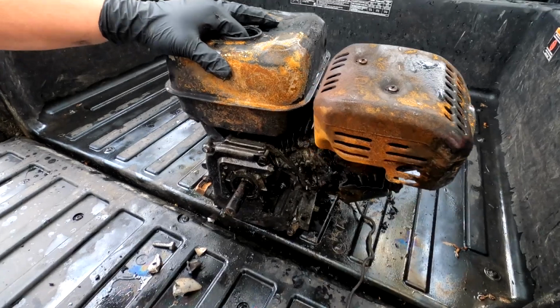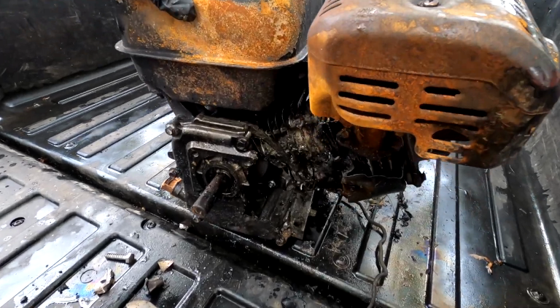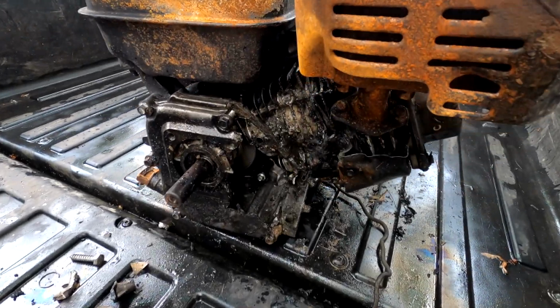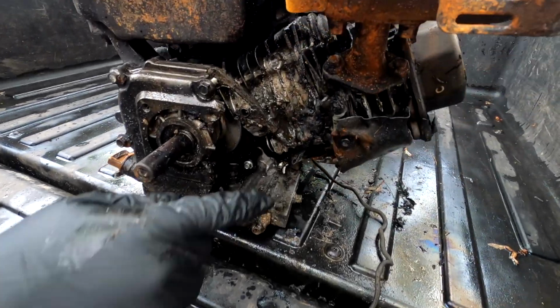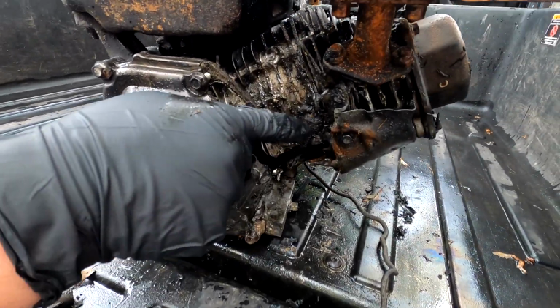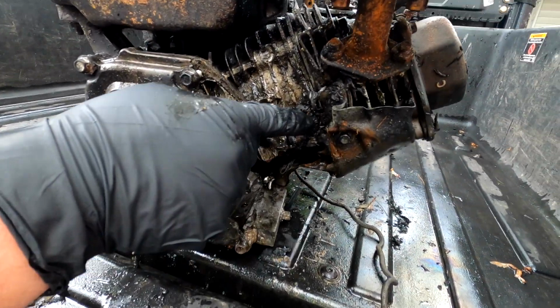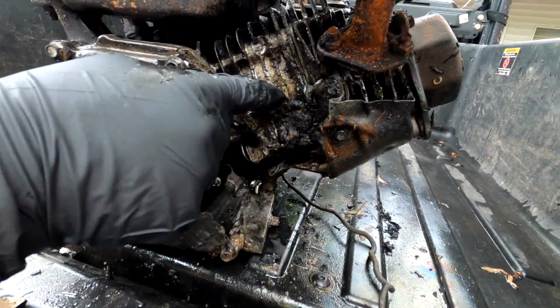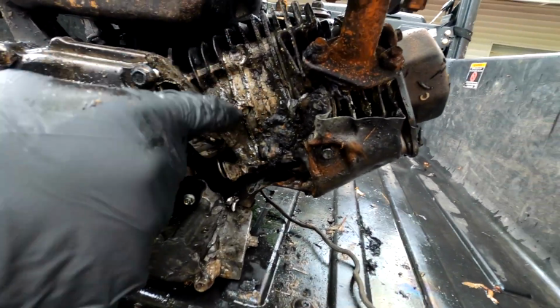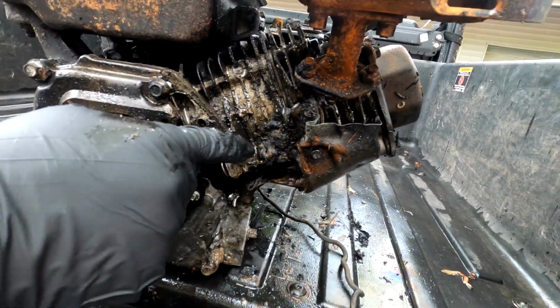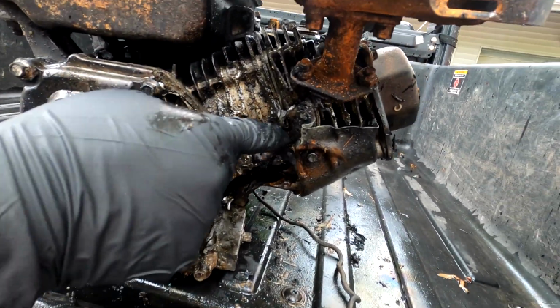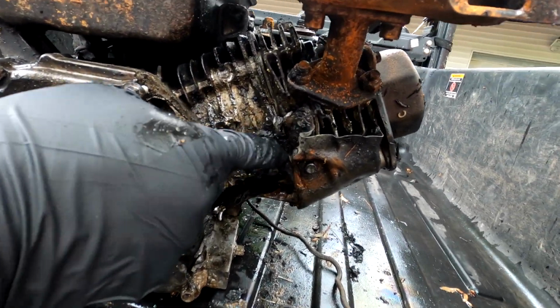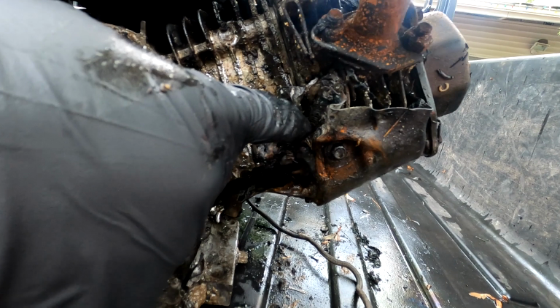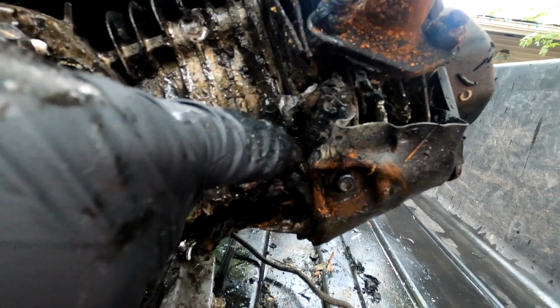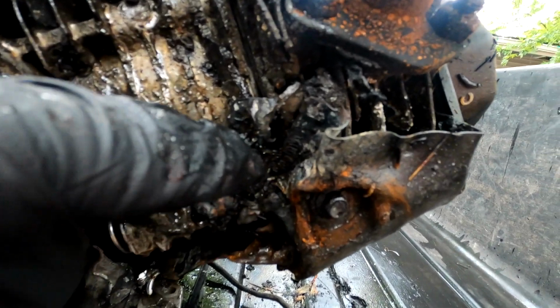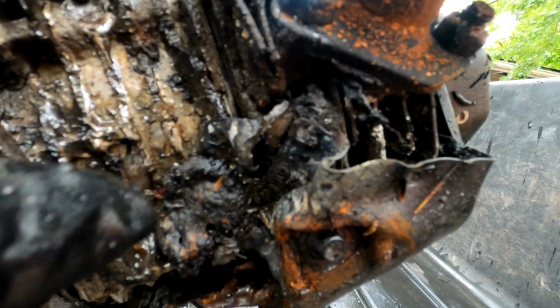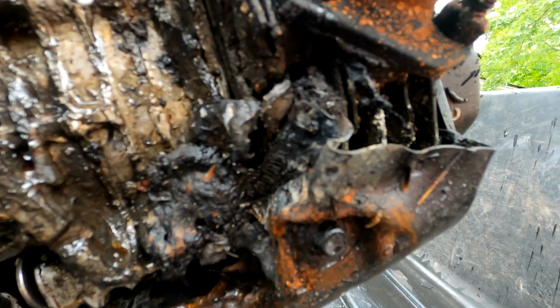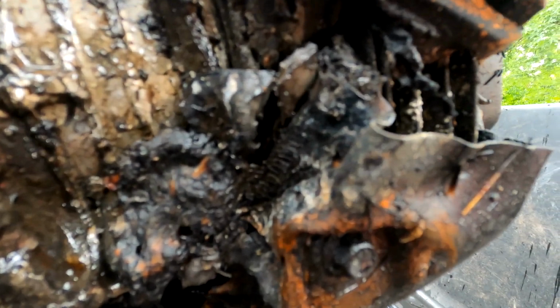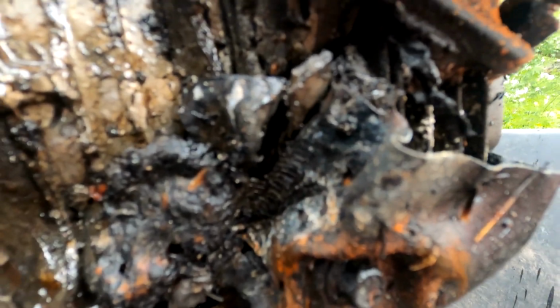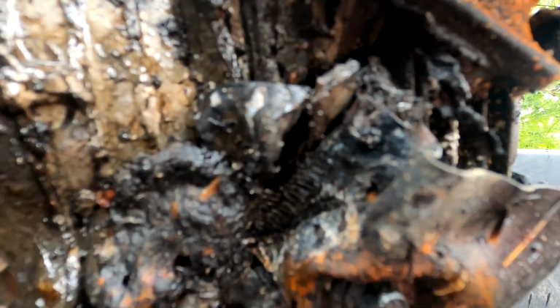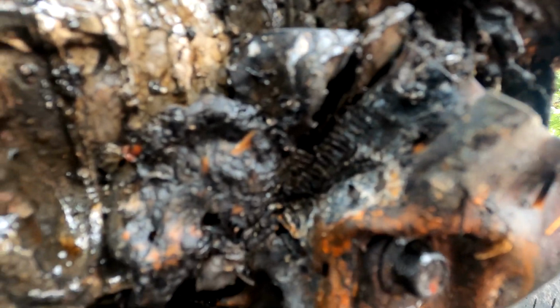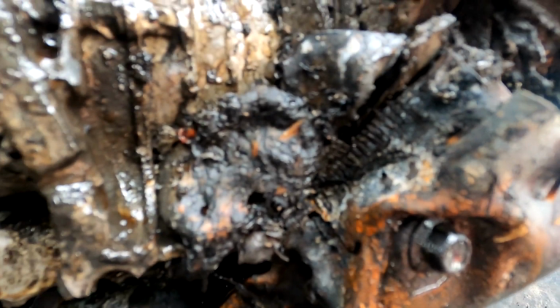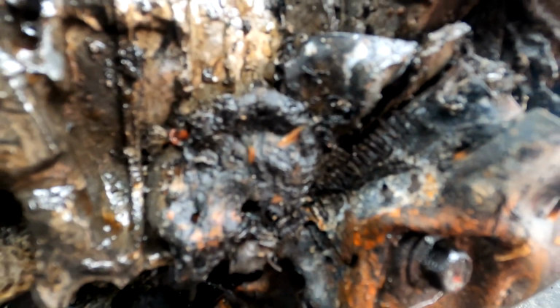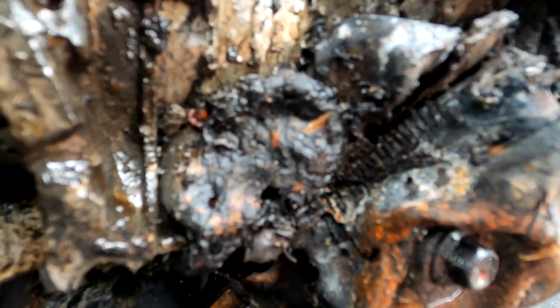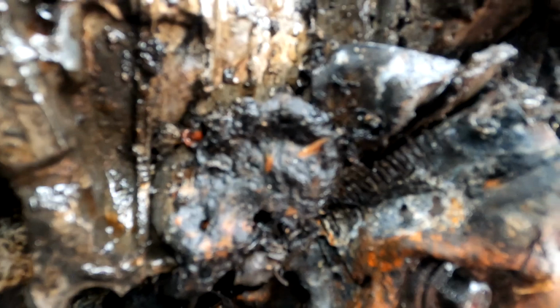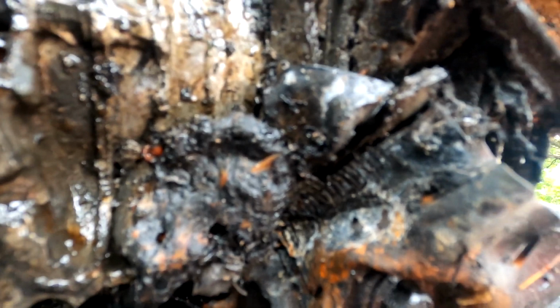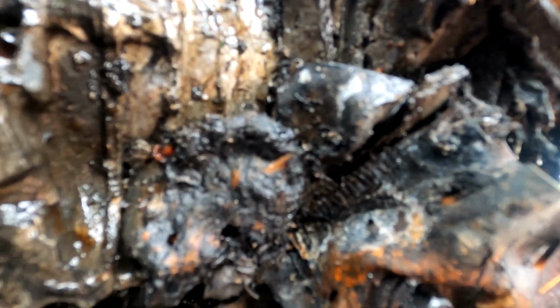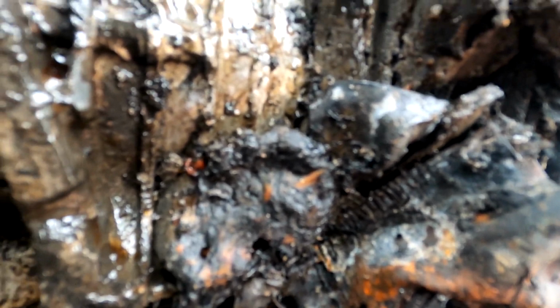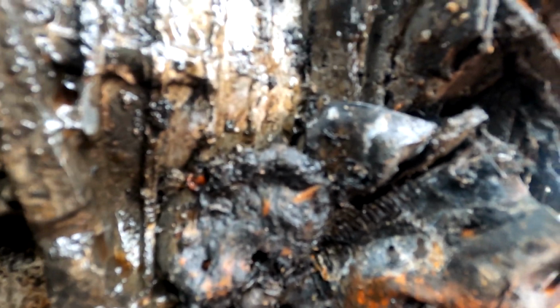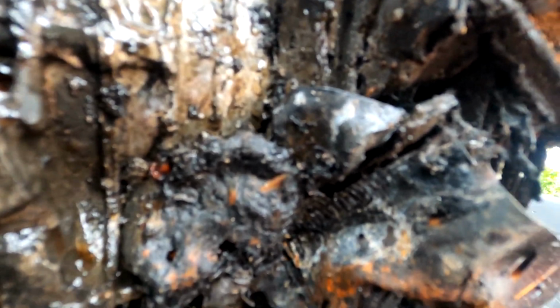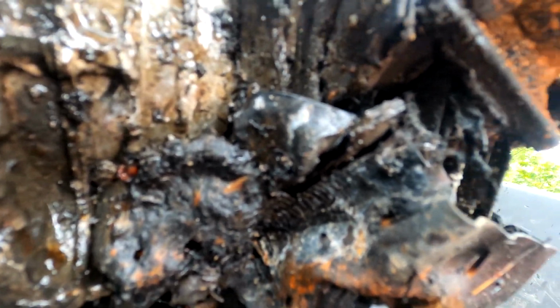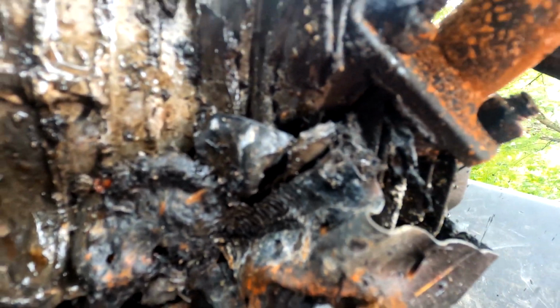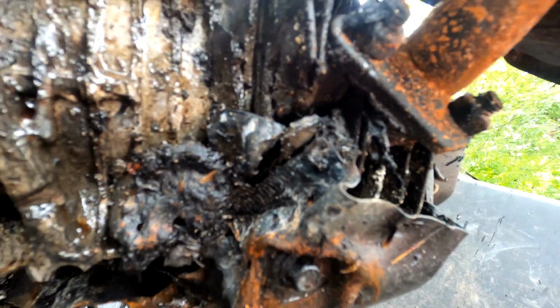Look at the cylinder. Look at all that. You can see where a bolt hit the heat shield for the head. You can actually see the threads in there. Holy smokes.